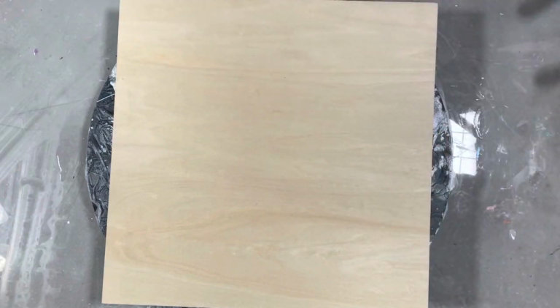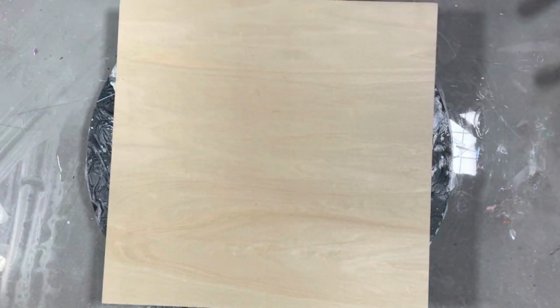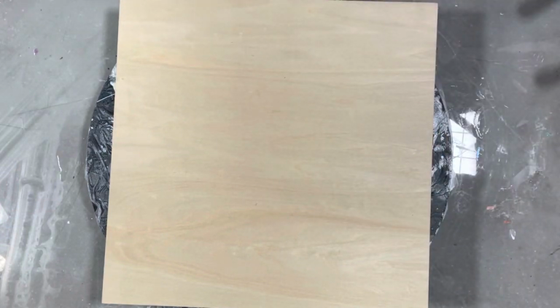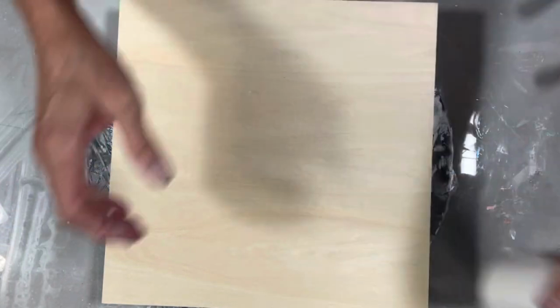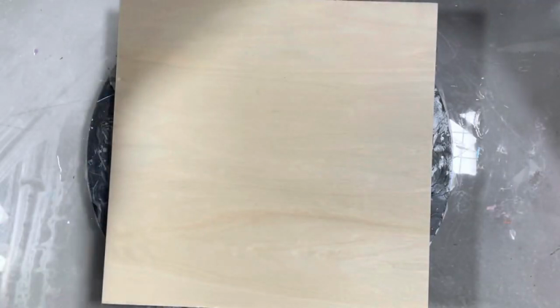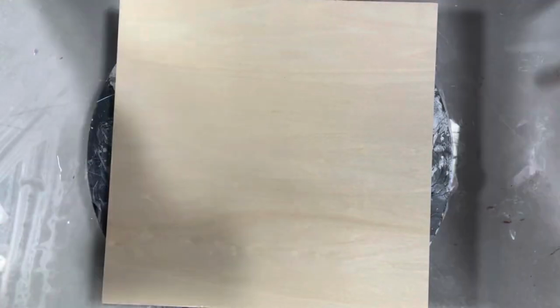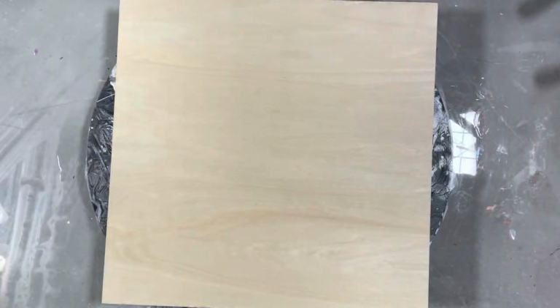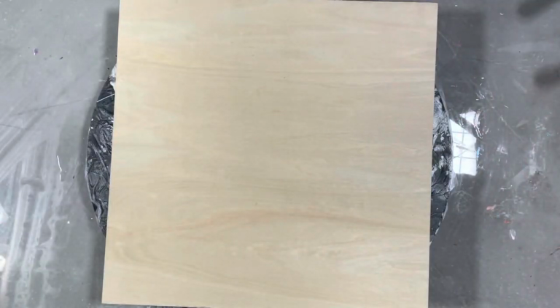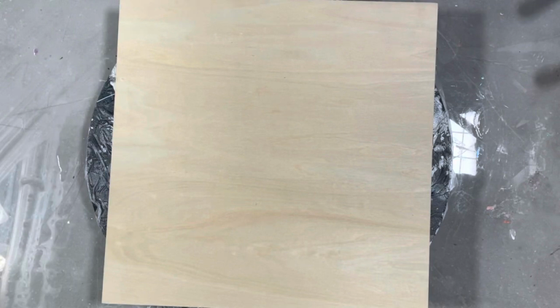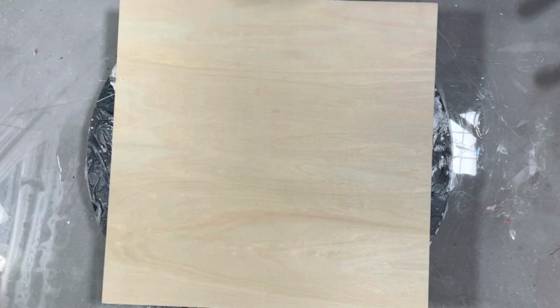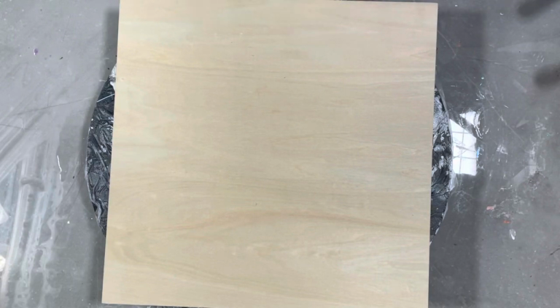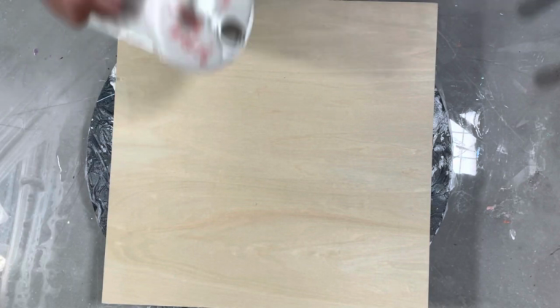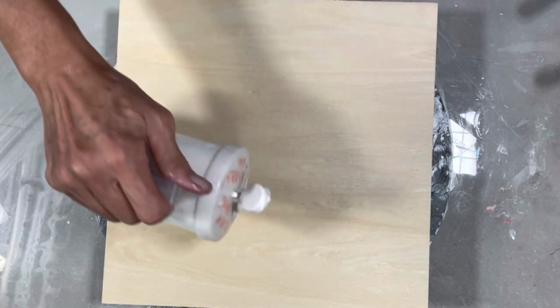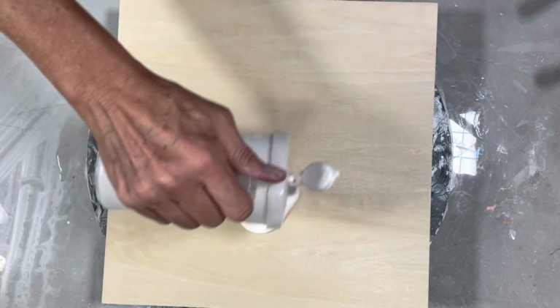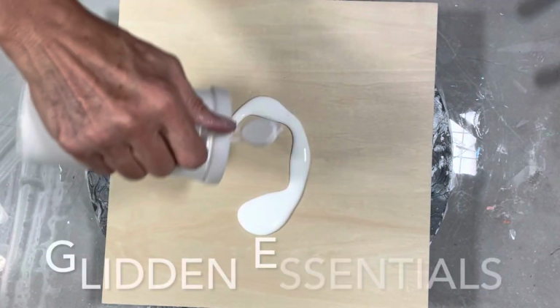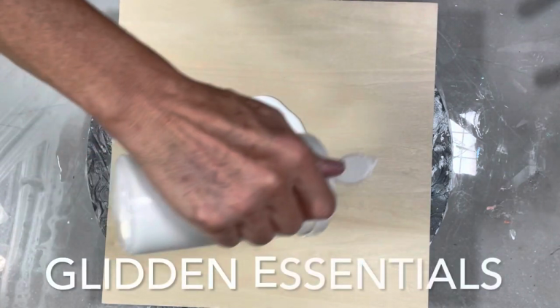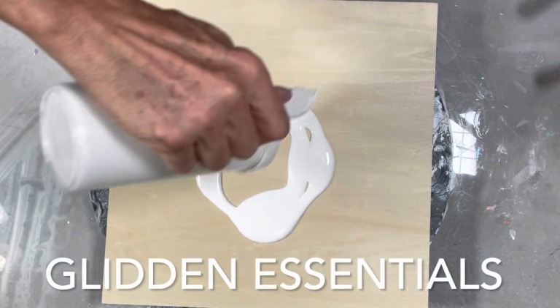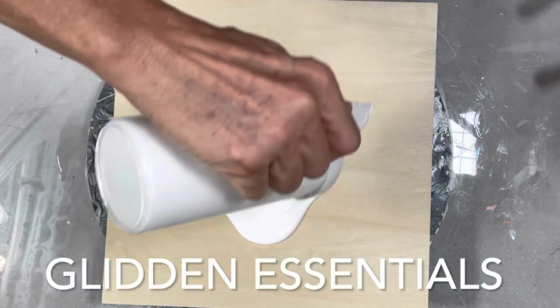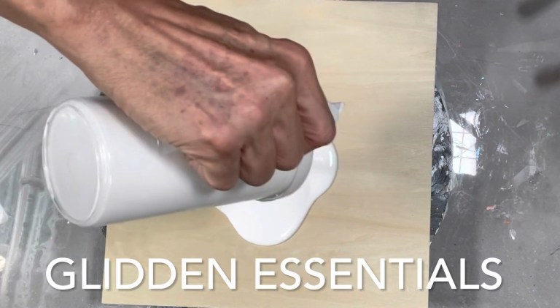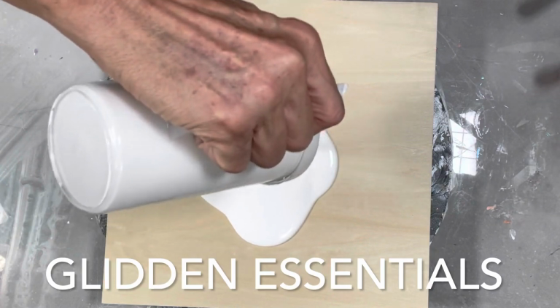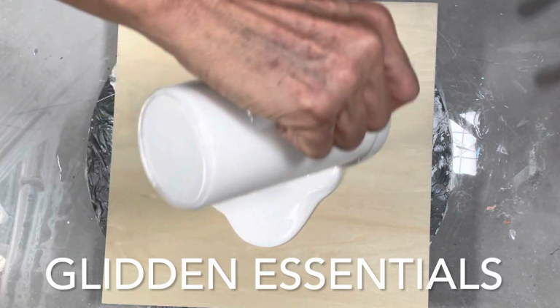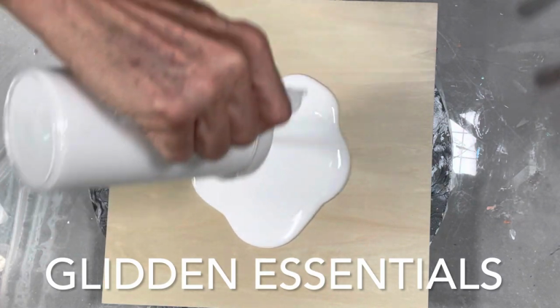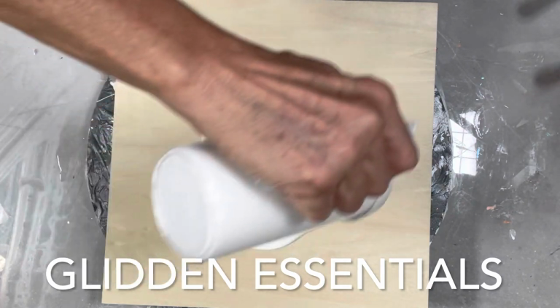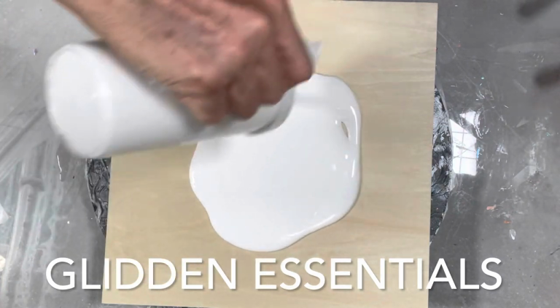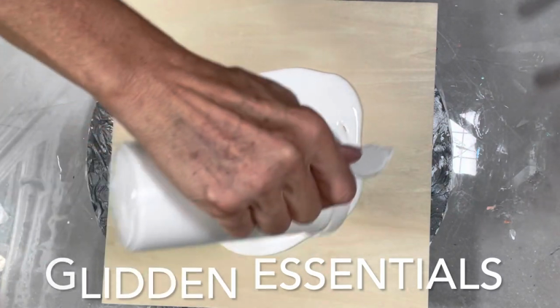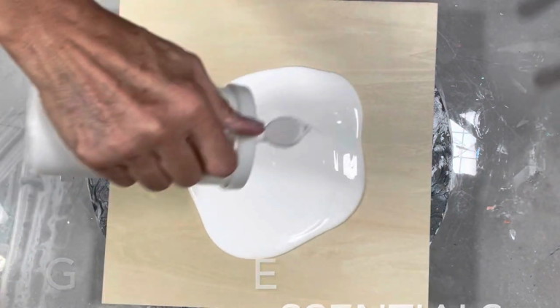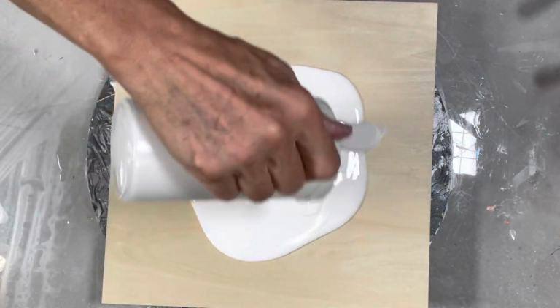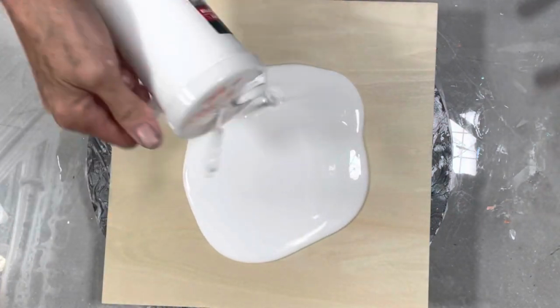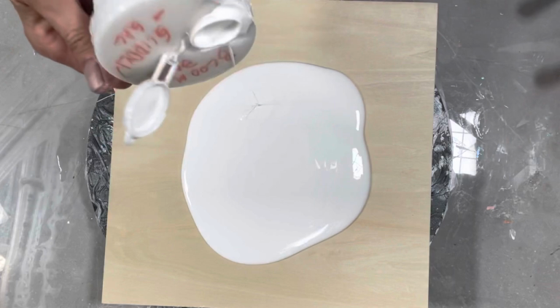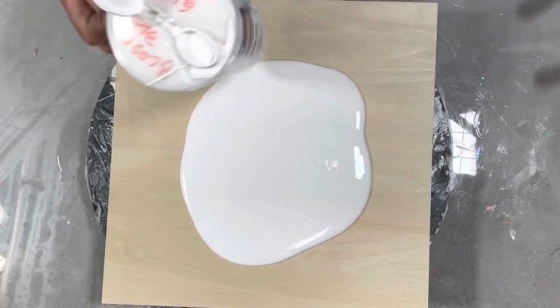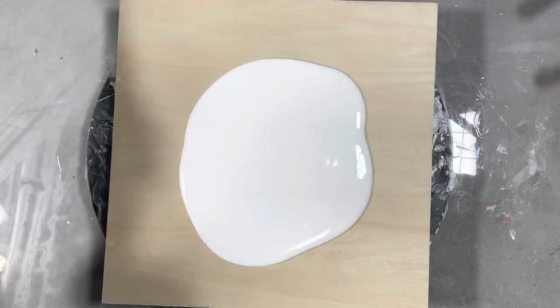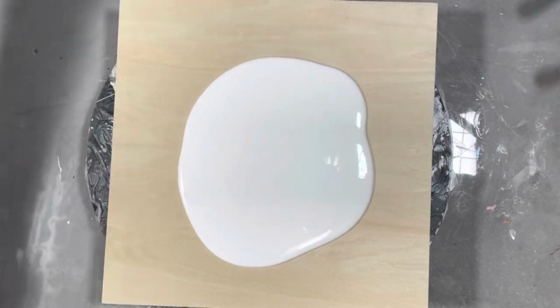I'm going to try not to put too much paint. This is the bloom base - it's the Glidden with the GAC 800 - just pouring that on. It's probably way too much.